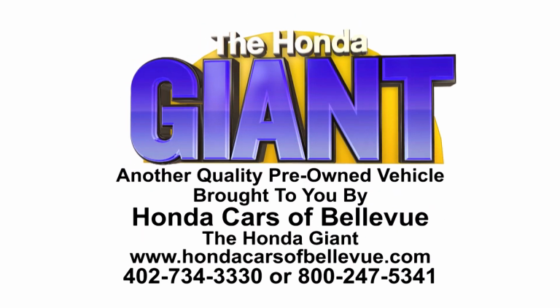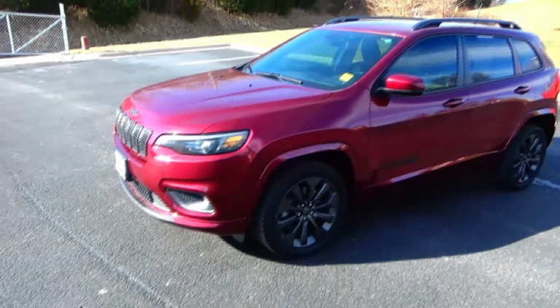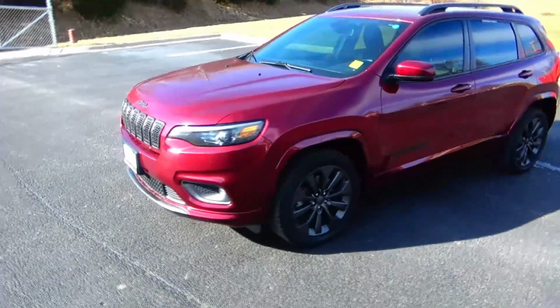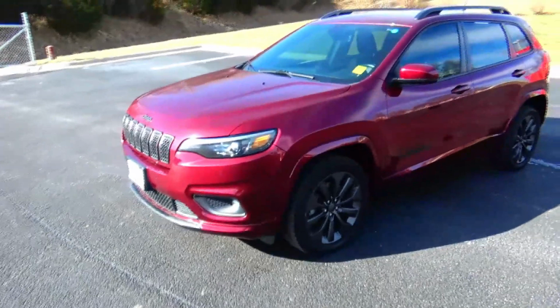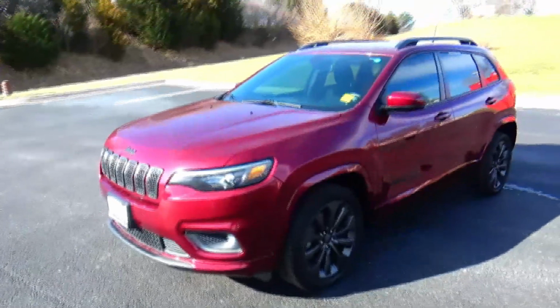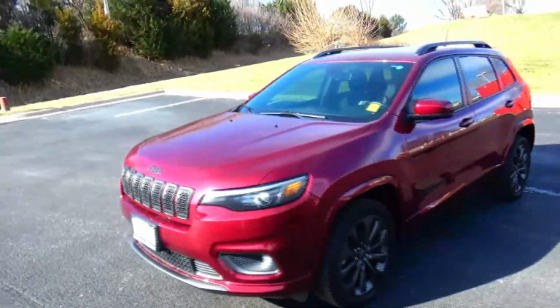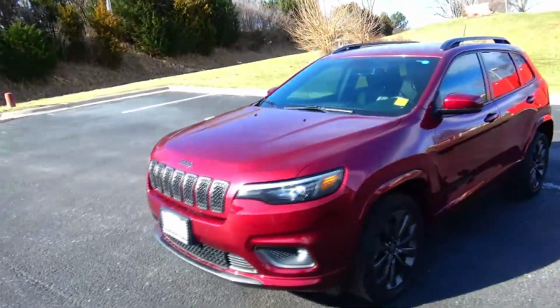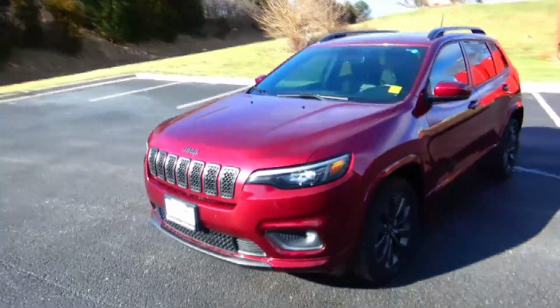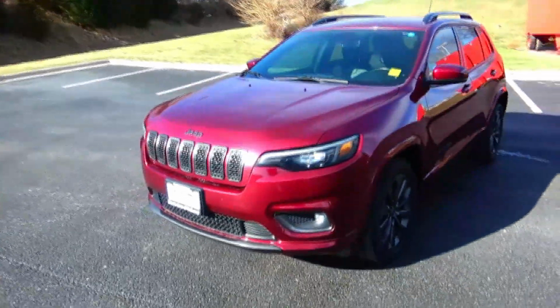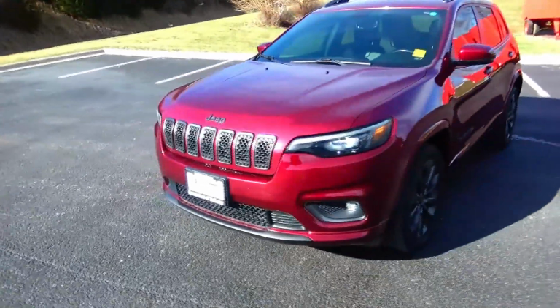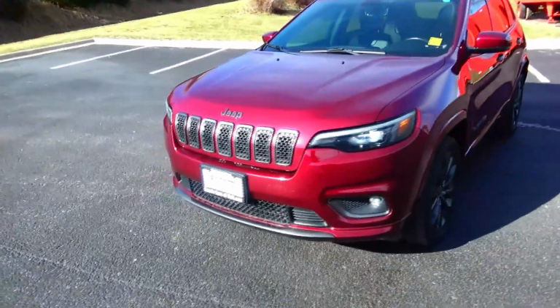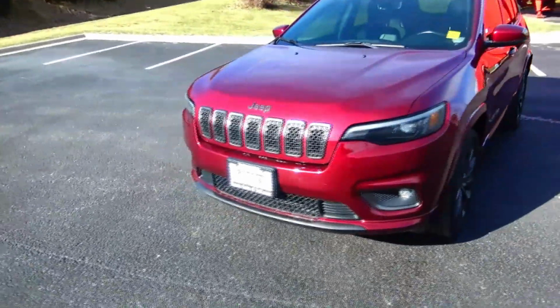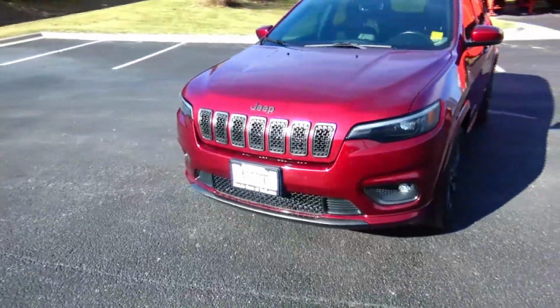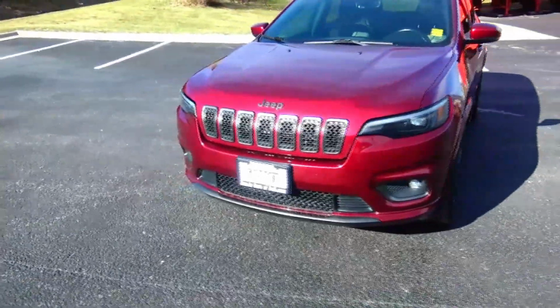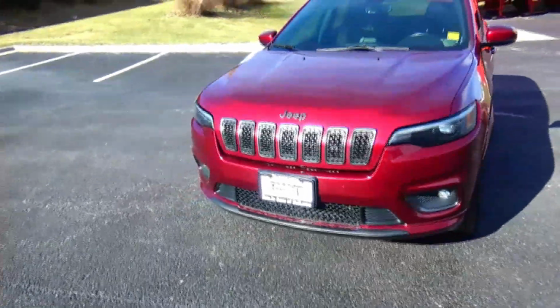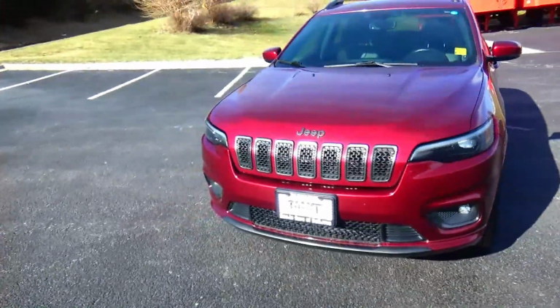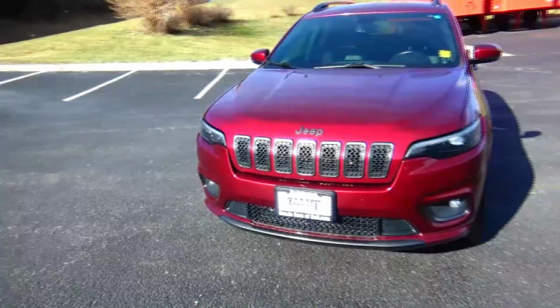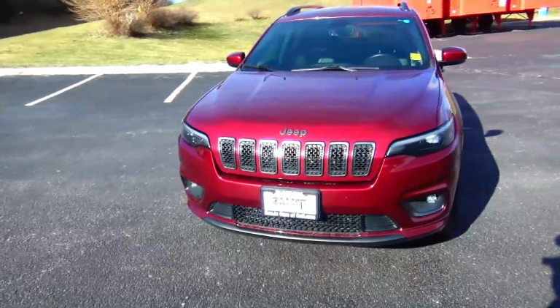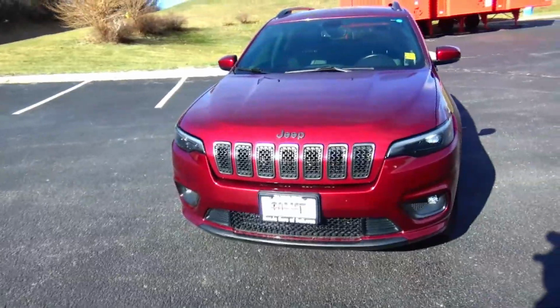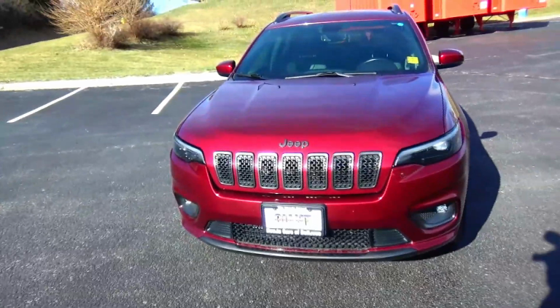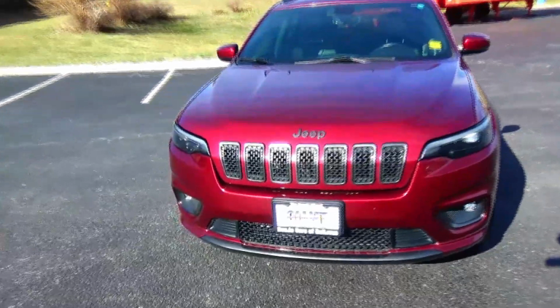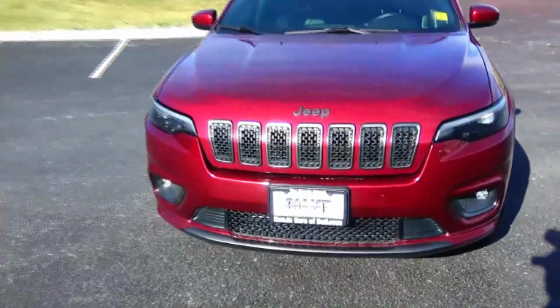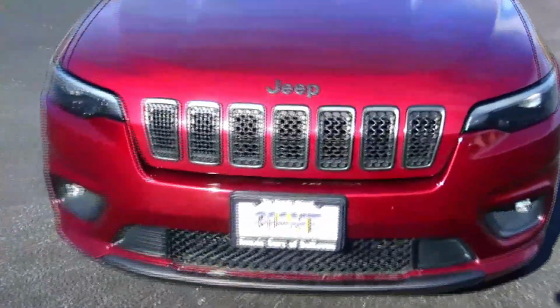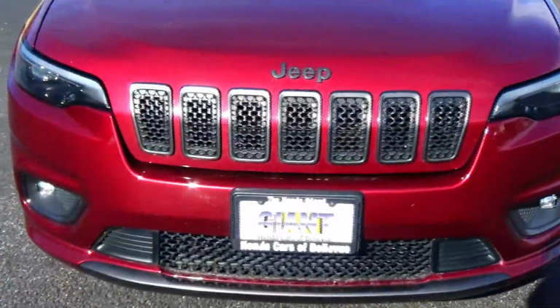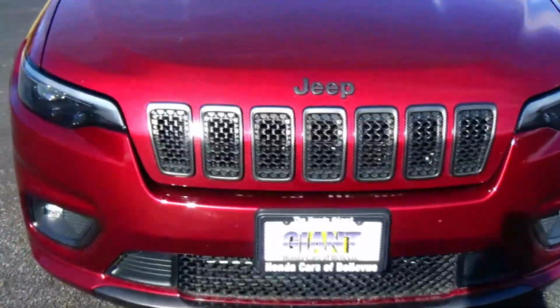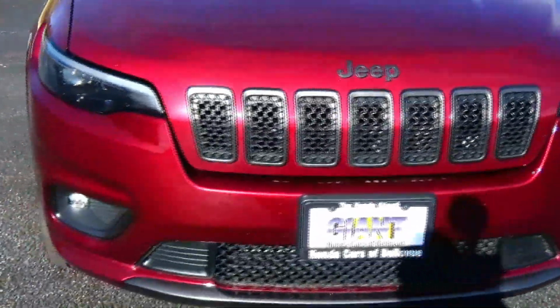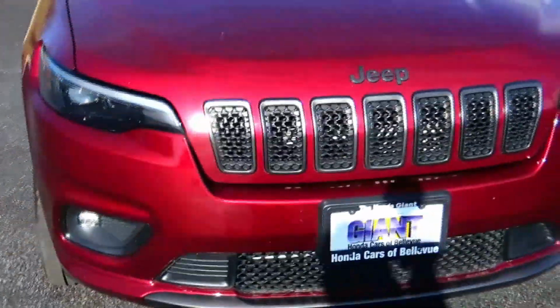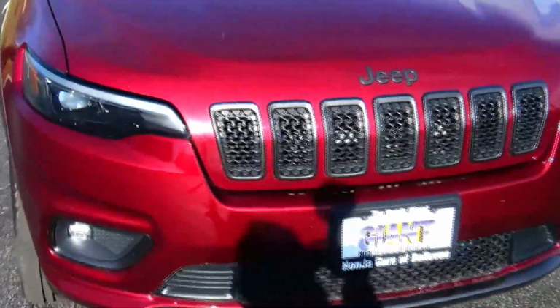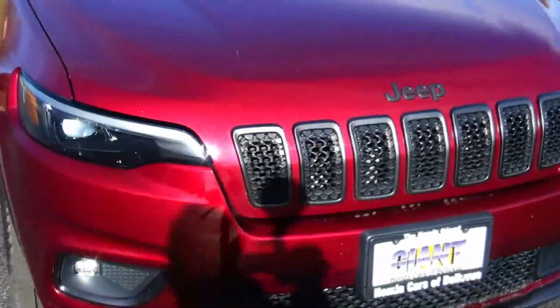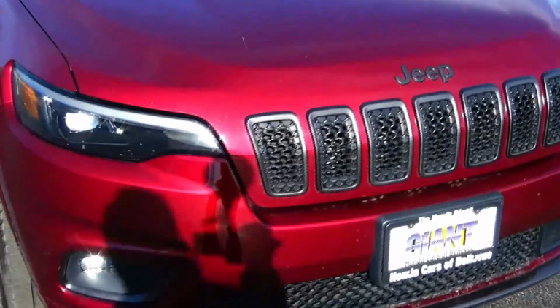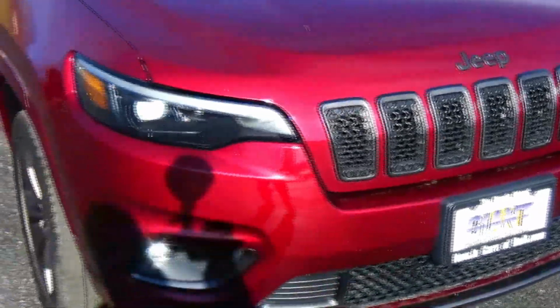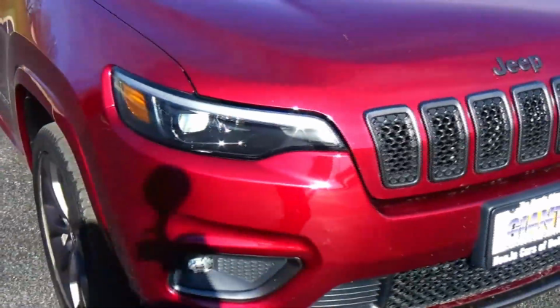Brian Kelly here from Honda Giant to show you this 2019 Jeep Cherokee, just came in on trade. It's got 41,000 miles on it, five mile-an-hour bumpers front and back, dark chrome blacked-out grille, and Lexan-covered wrap-around headlights.